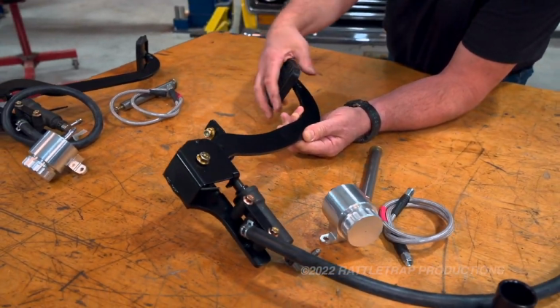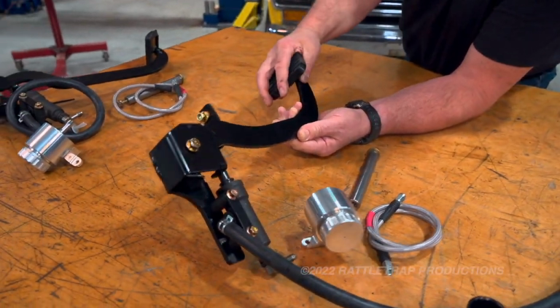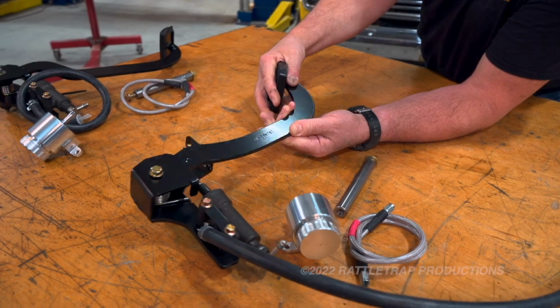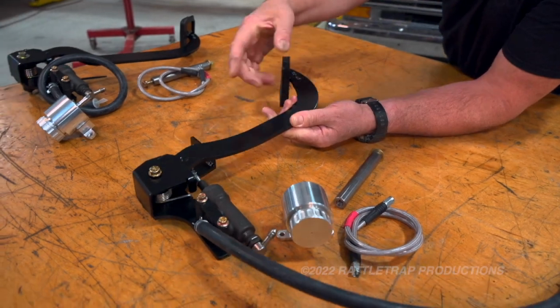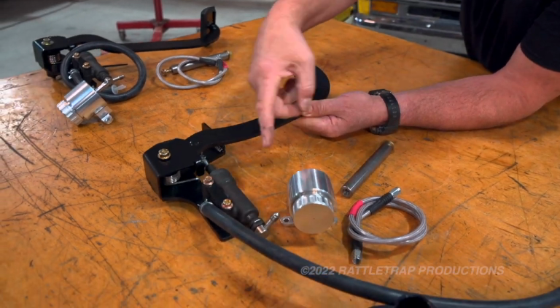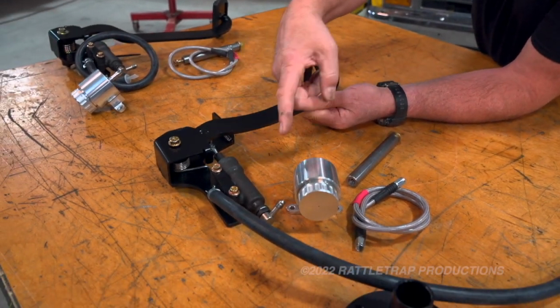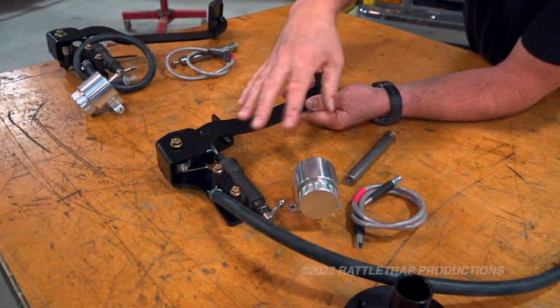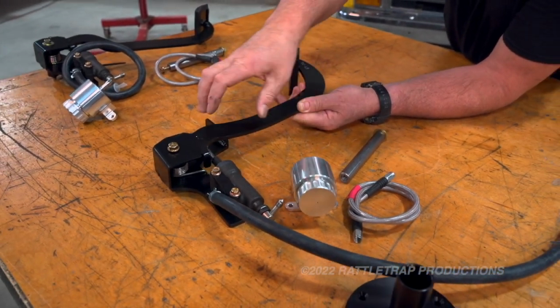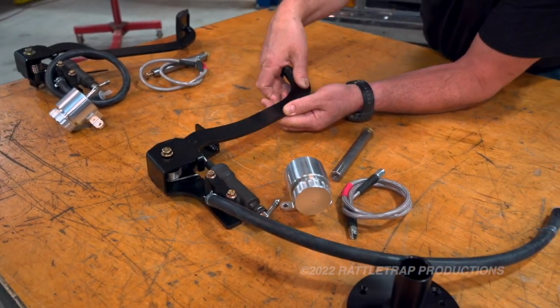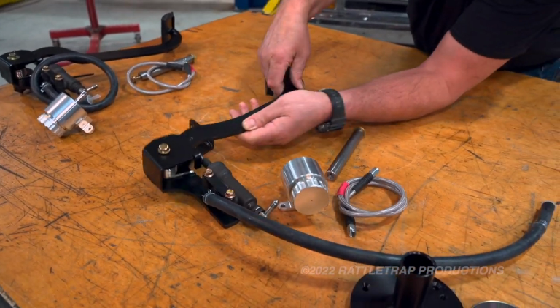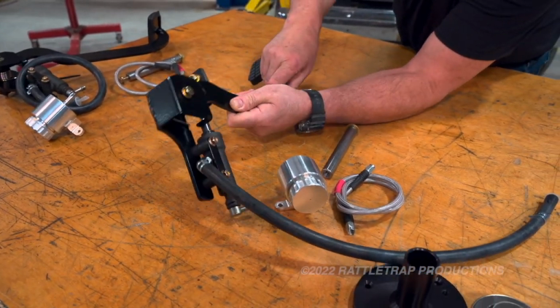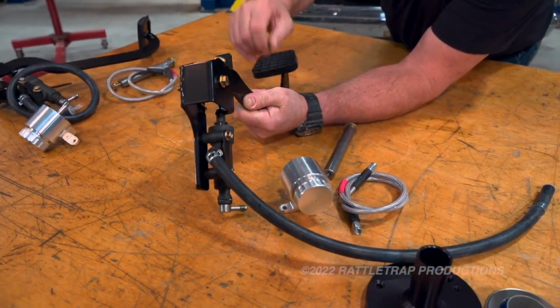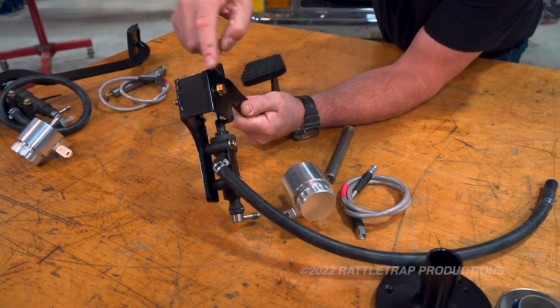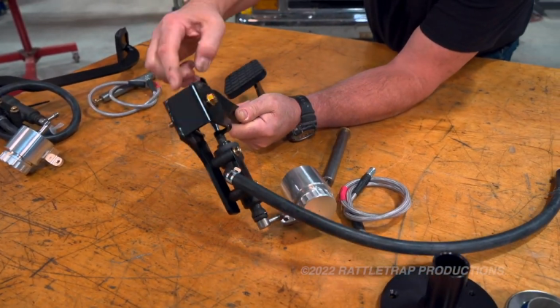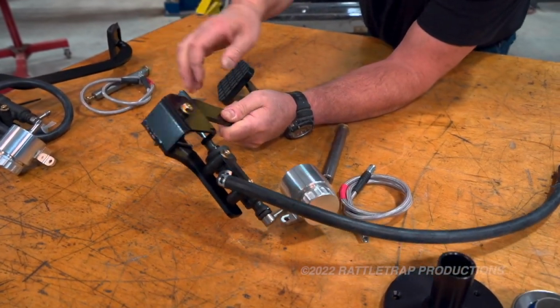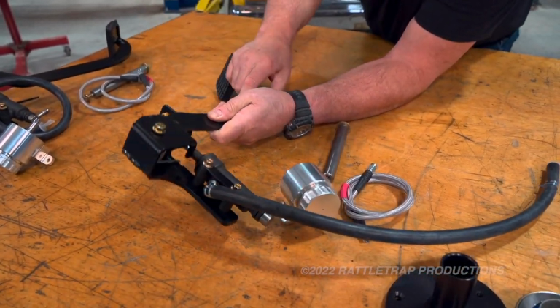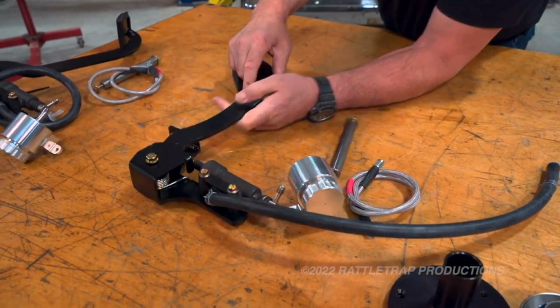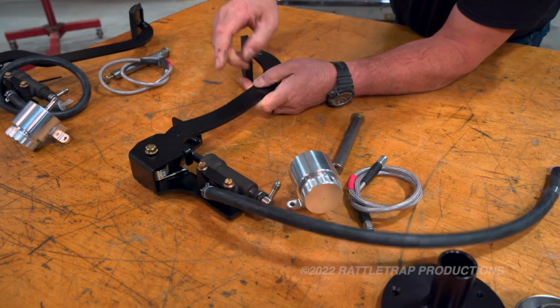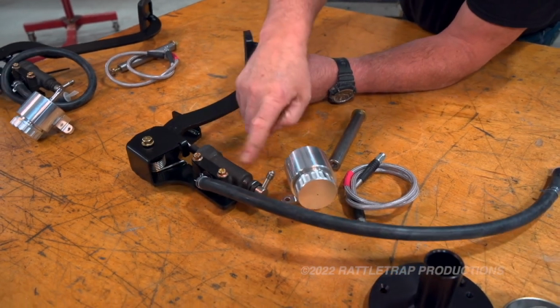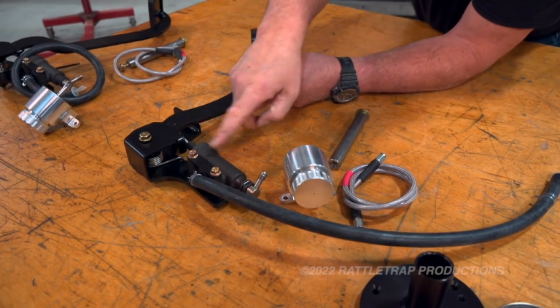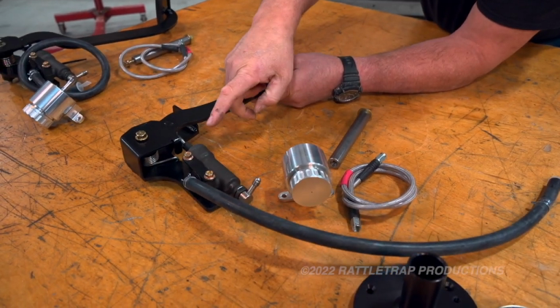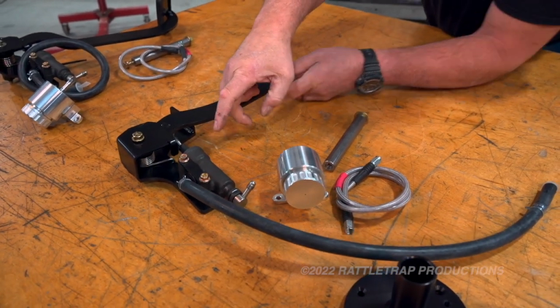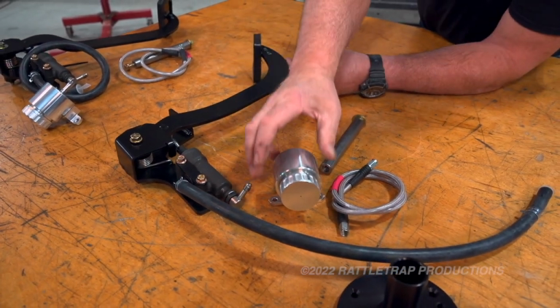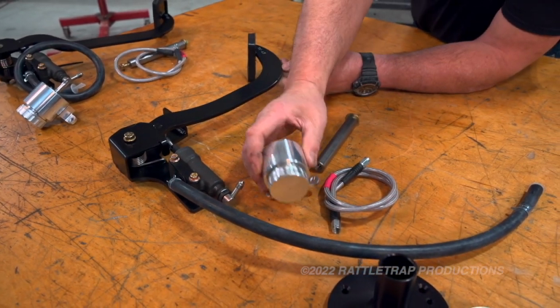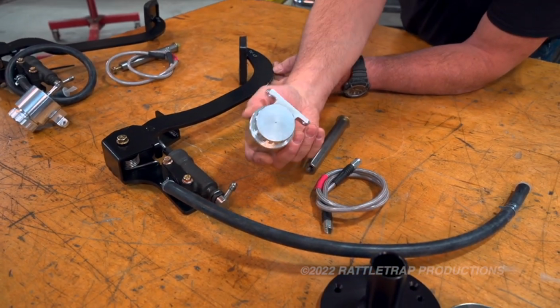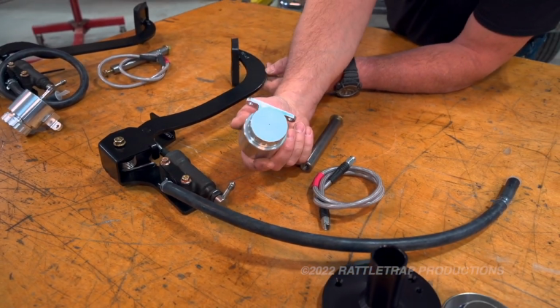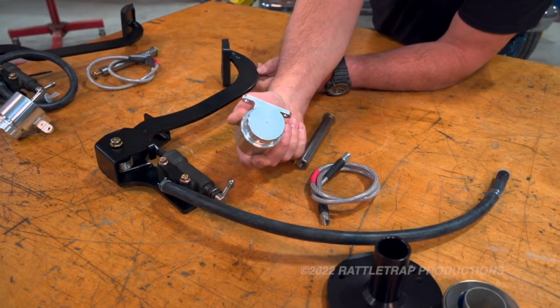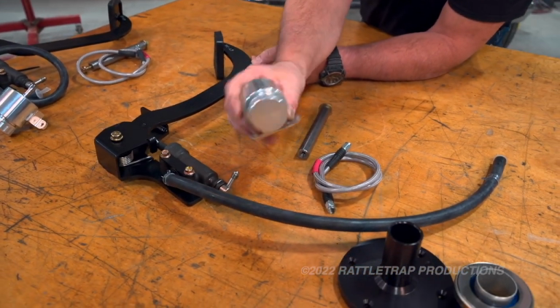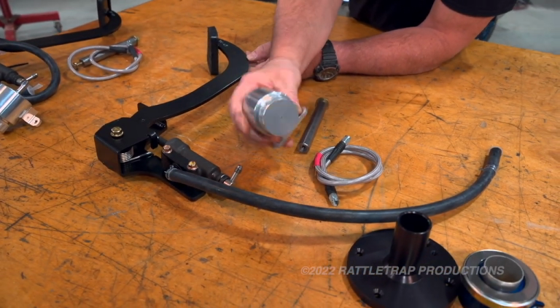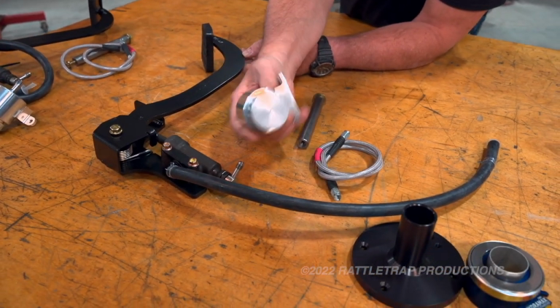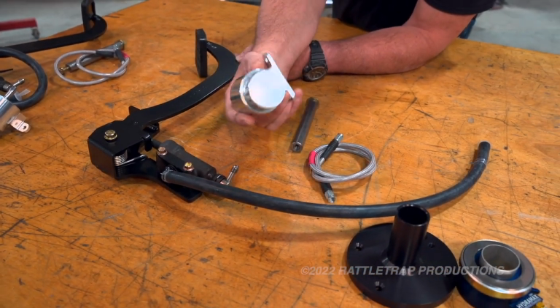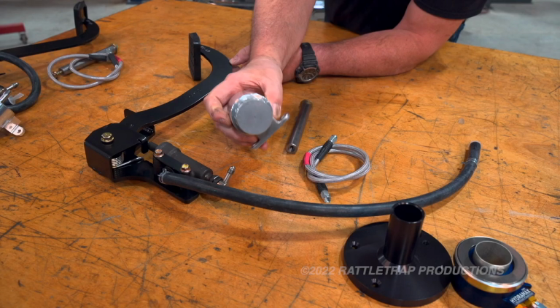But if you look up here, you can see there is nothing stock about this. You've got a special bracket, you have your master cylinder, then you have a remote reservoir that mounts under the dash, so it's out of the way.